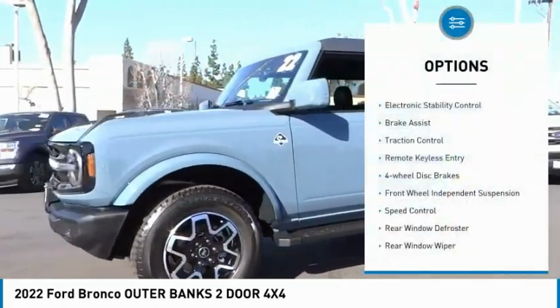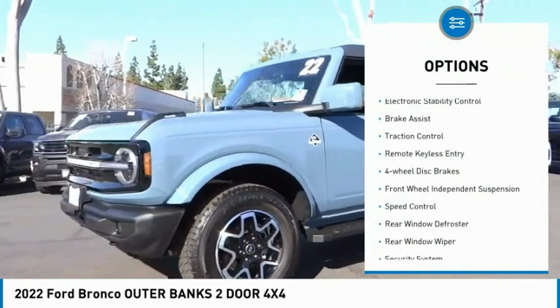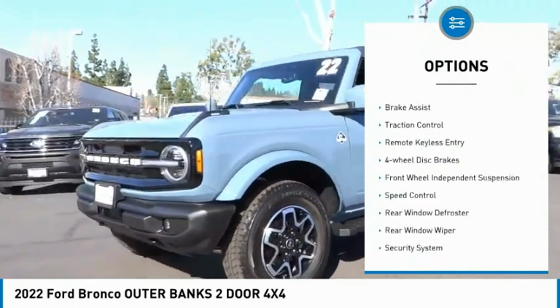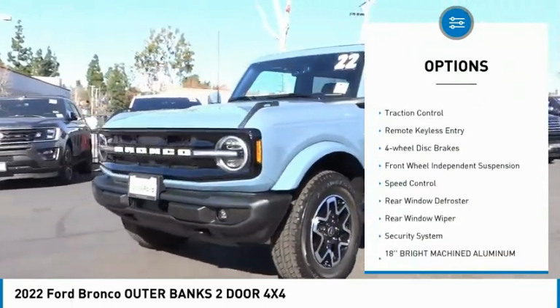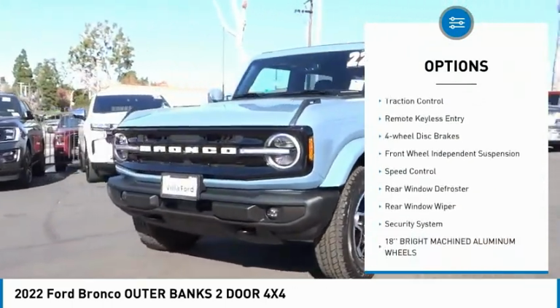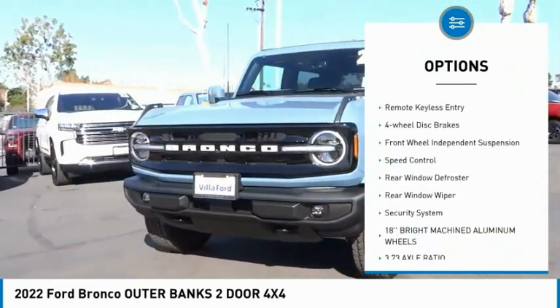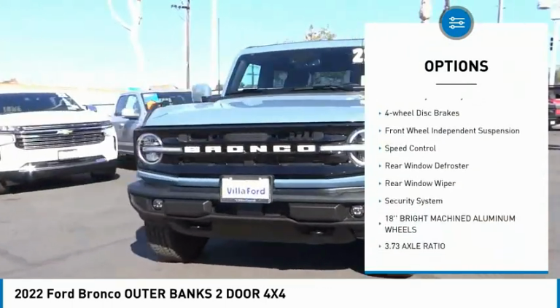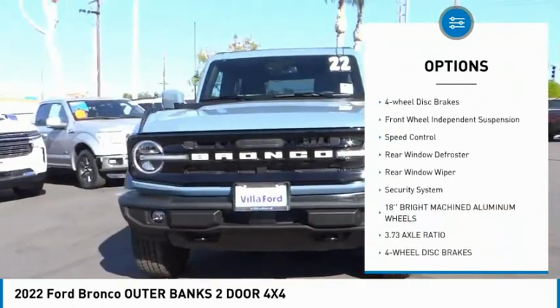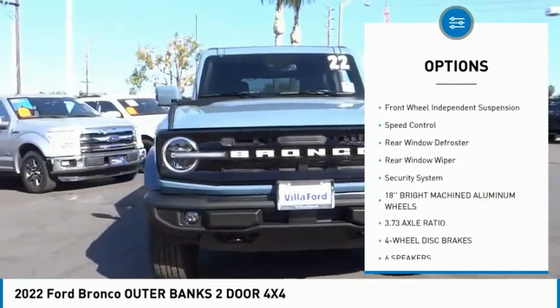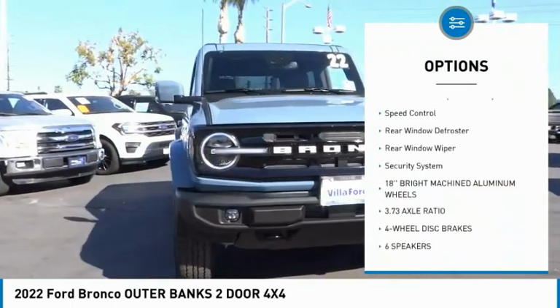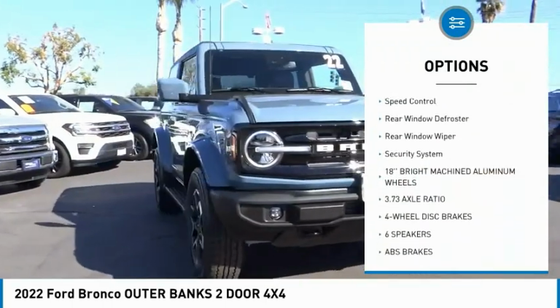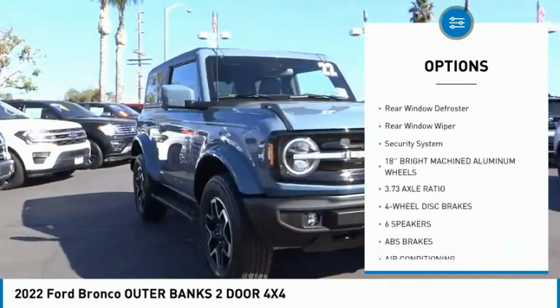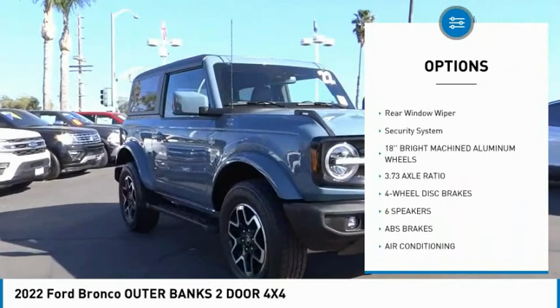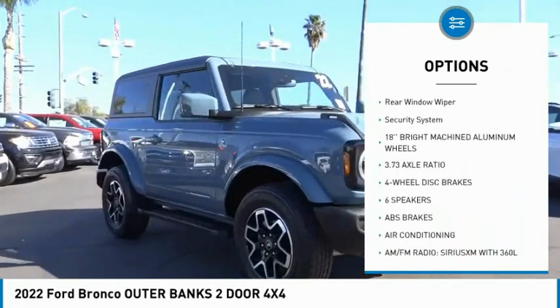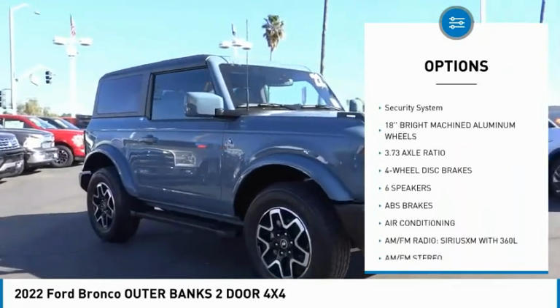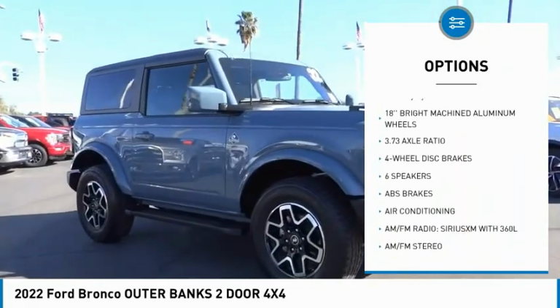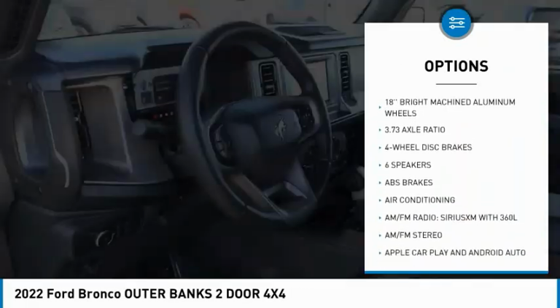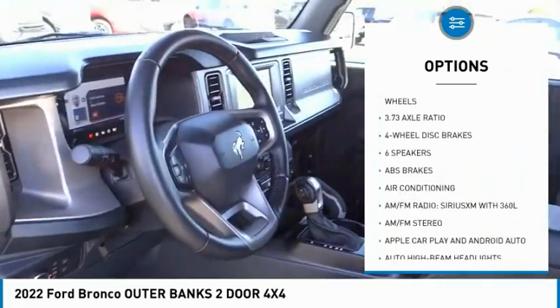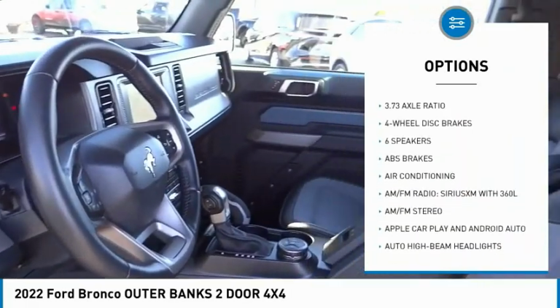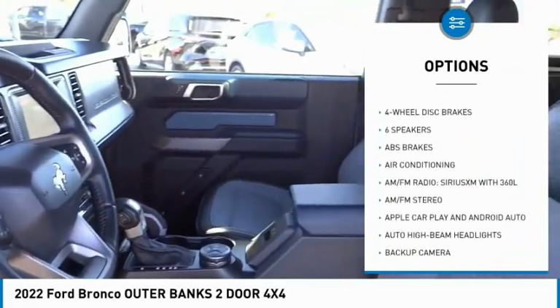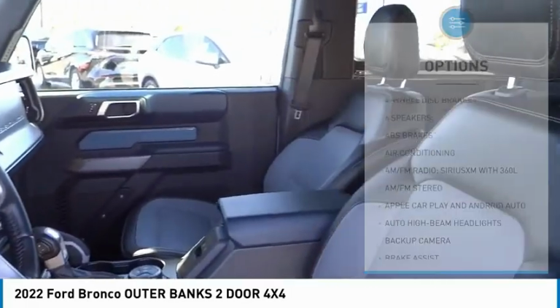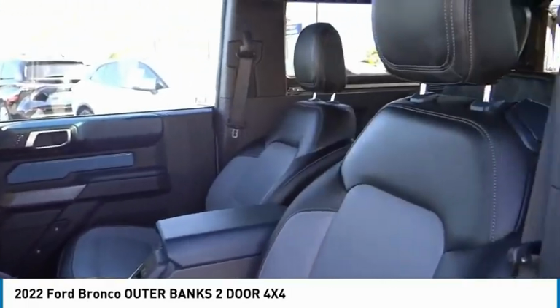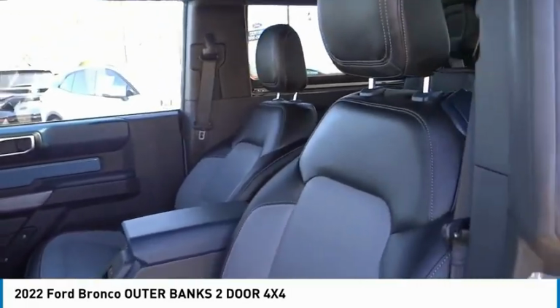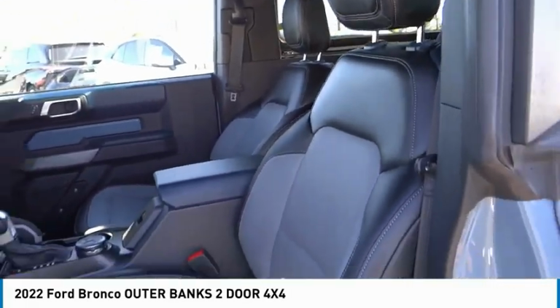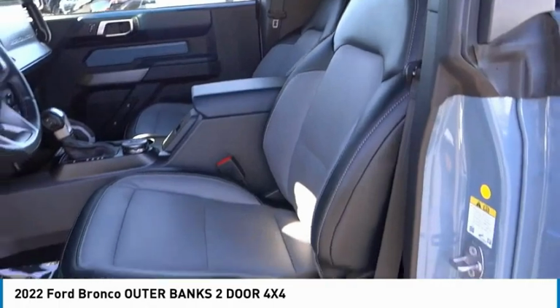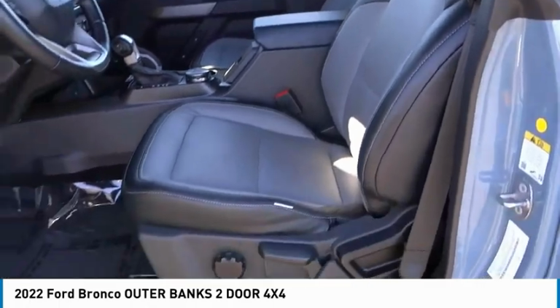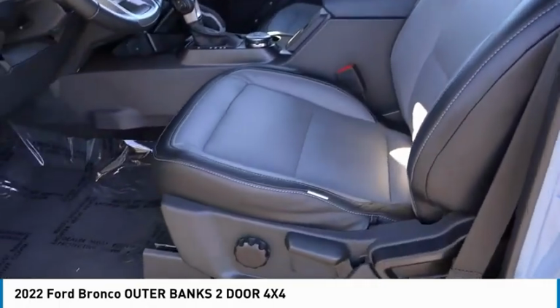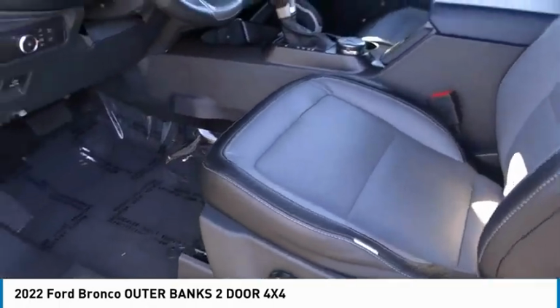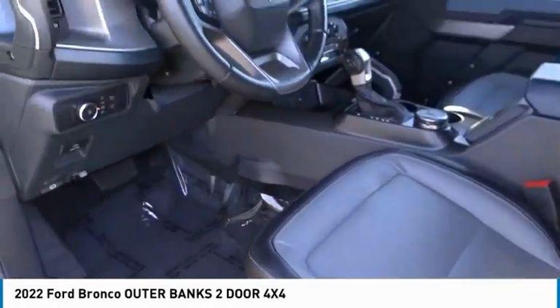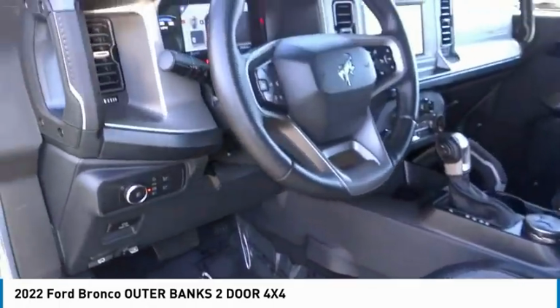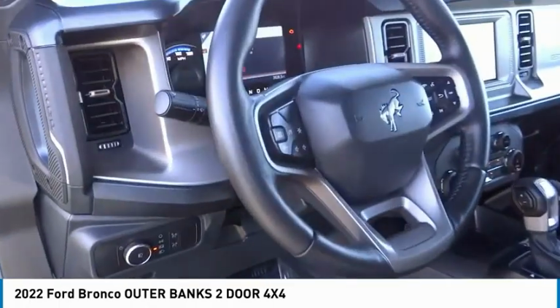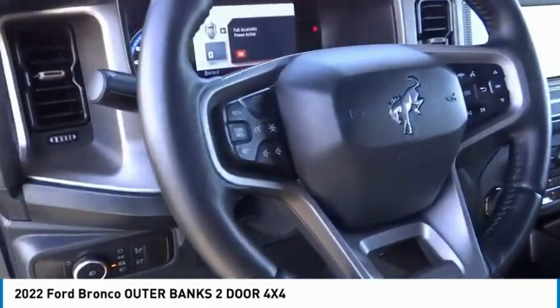Electronic stability control, brake assist, traction control, remote keyless entry, four-wheel disc brakes, front wheel independent suspension, speed control, rear window defroster, rear window wiper, and security system.